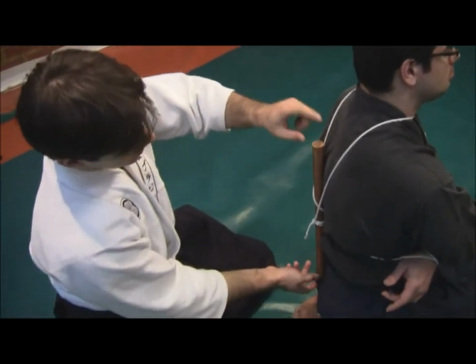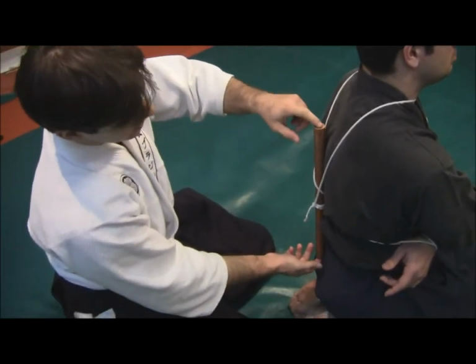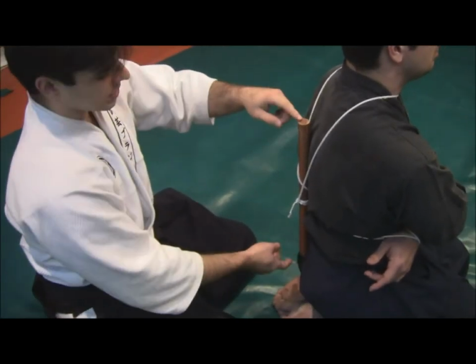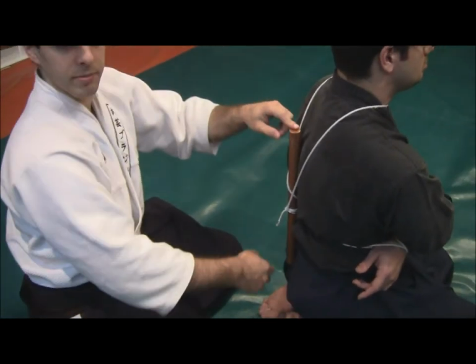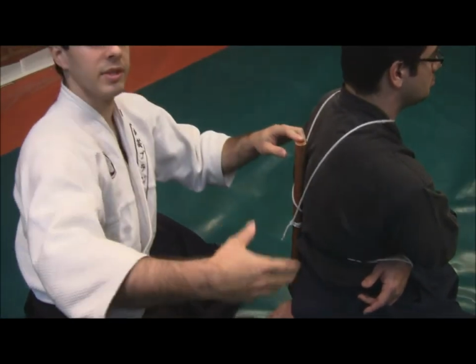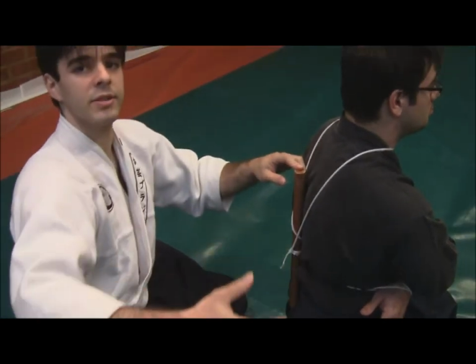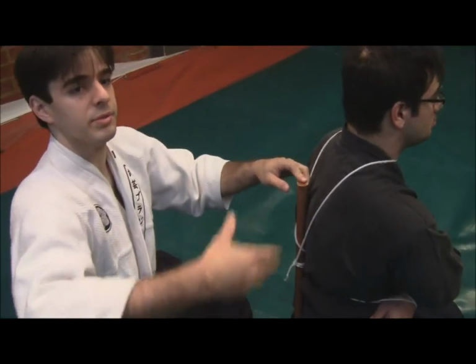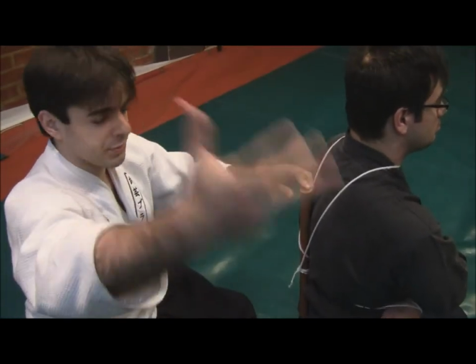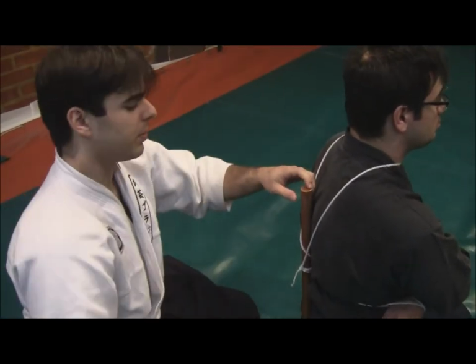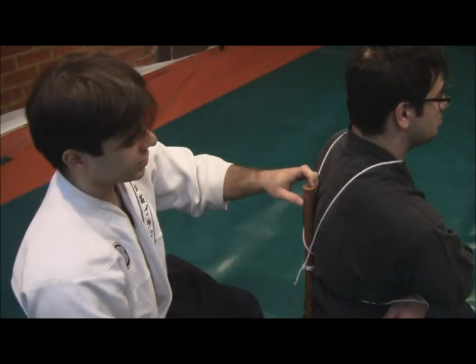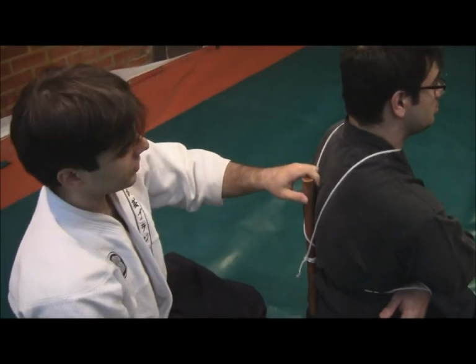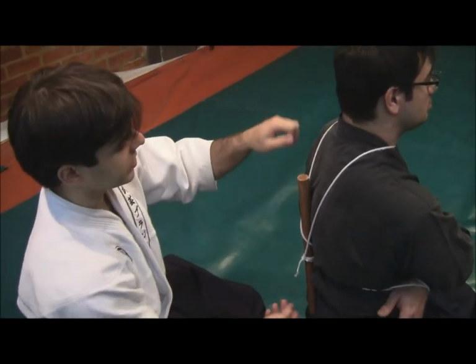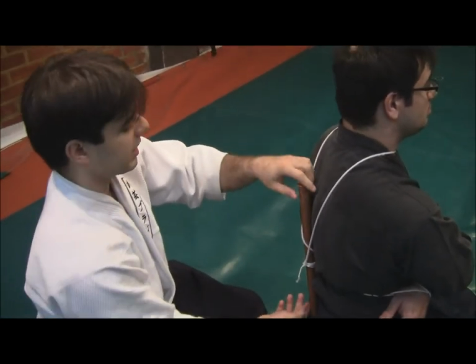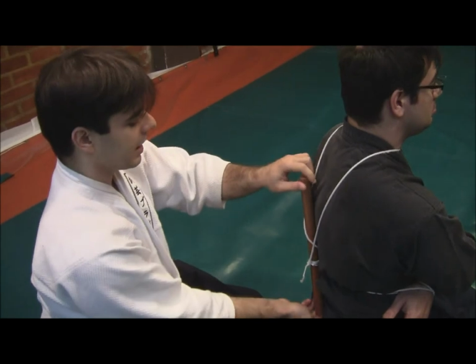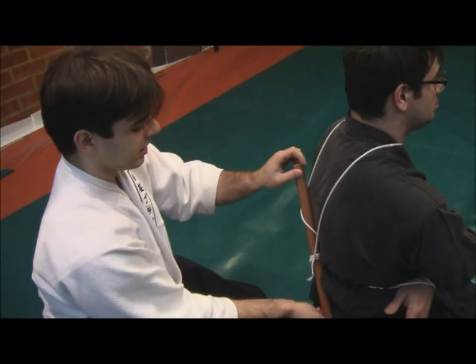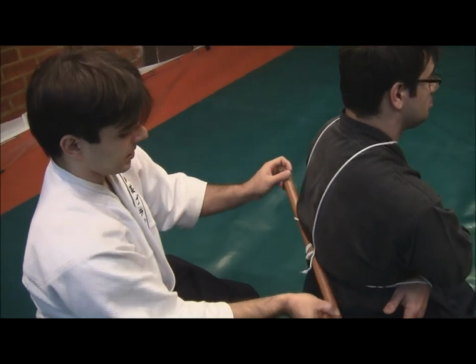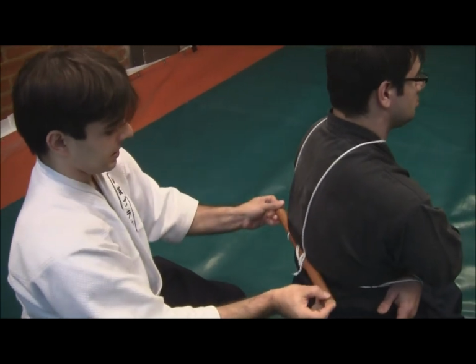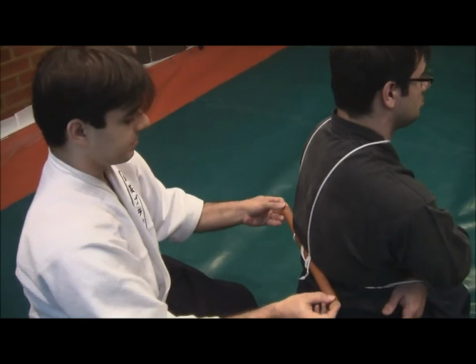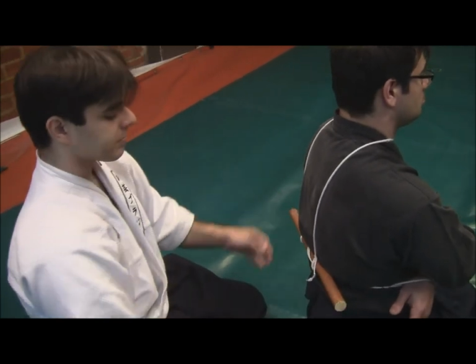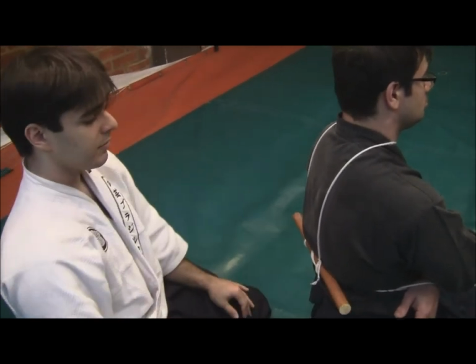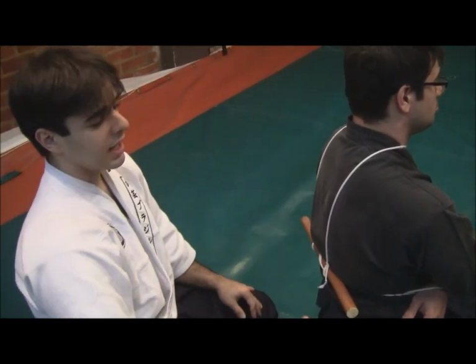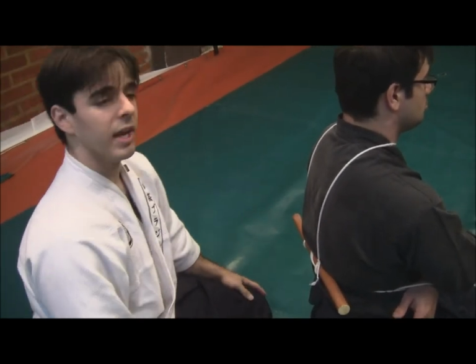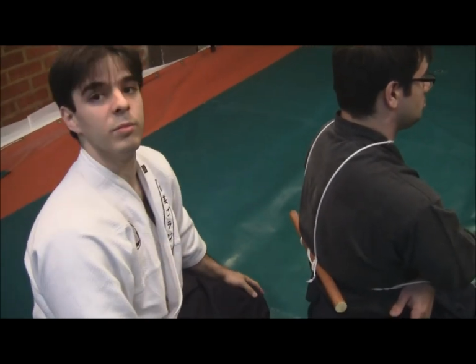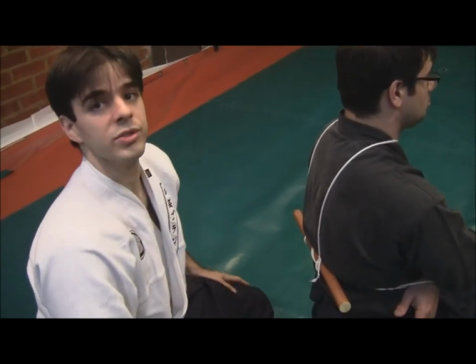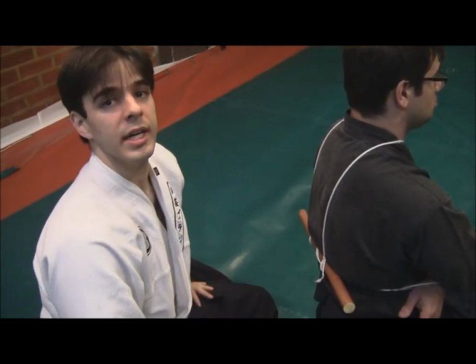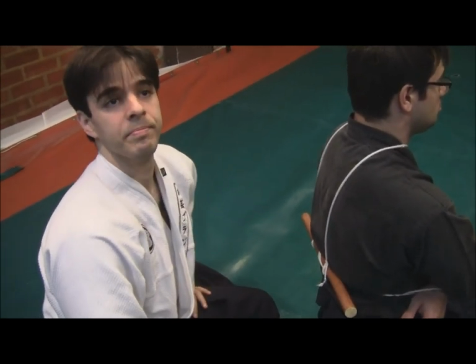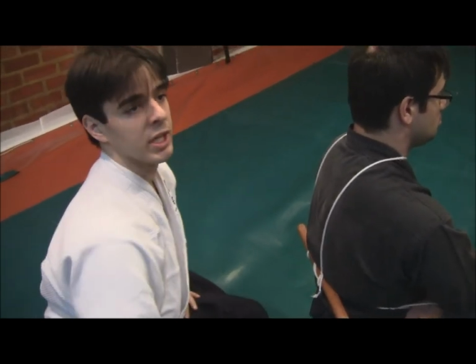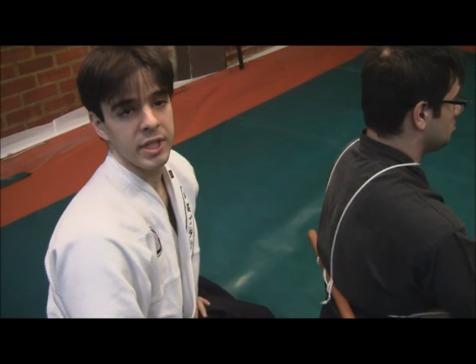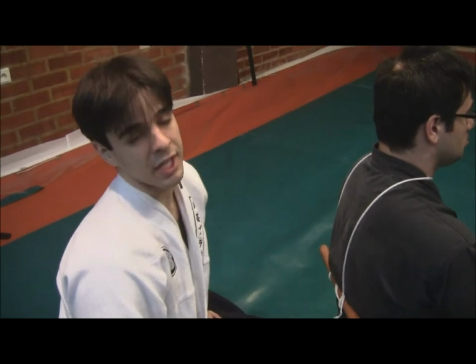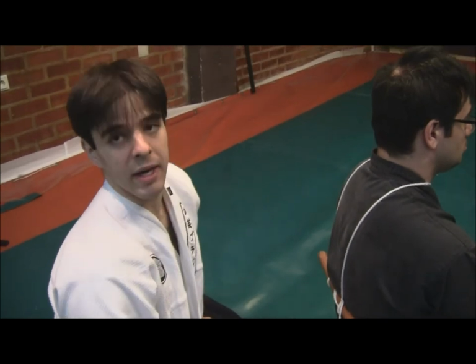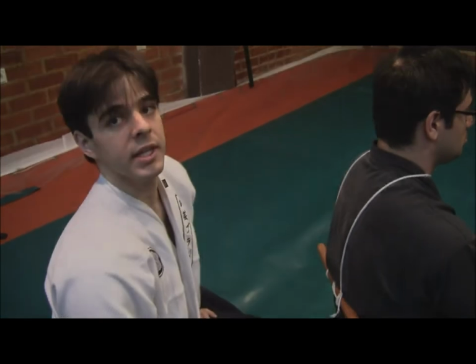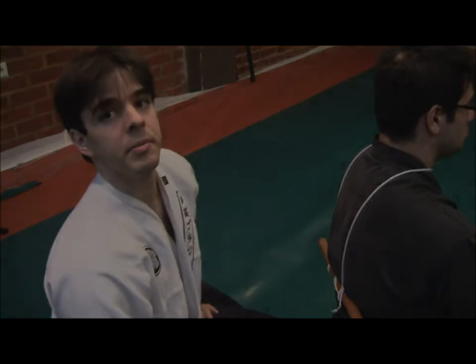We could use this to tie him, as we just said, to a pole or to a tree or something like that. And here we have one more Shibari technique.